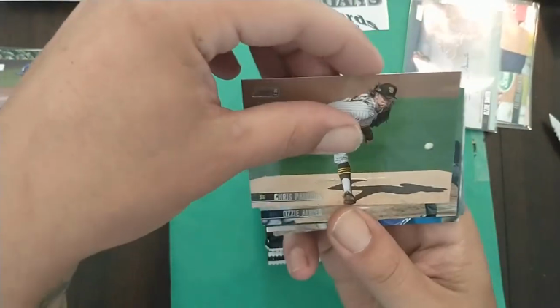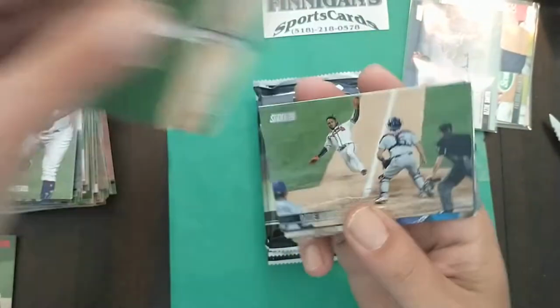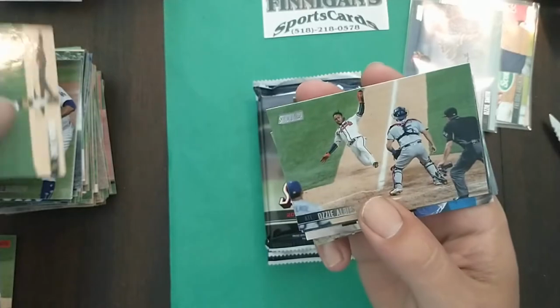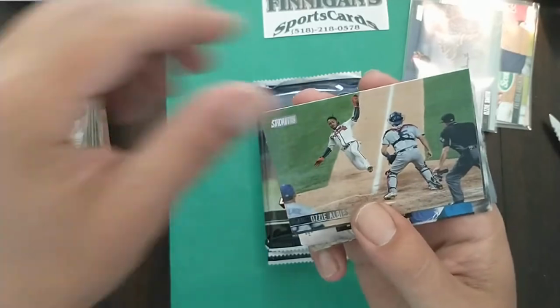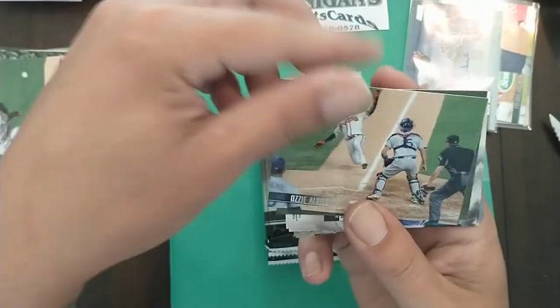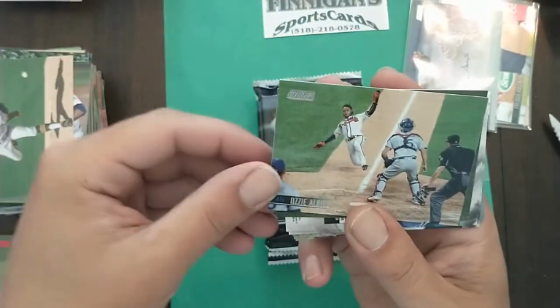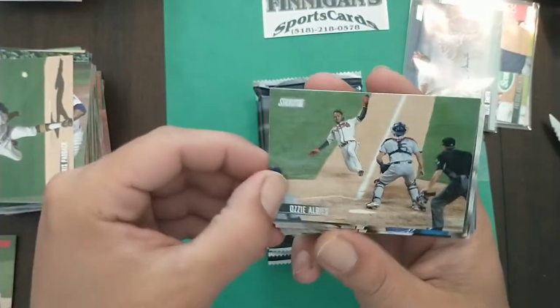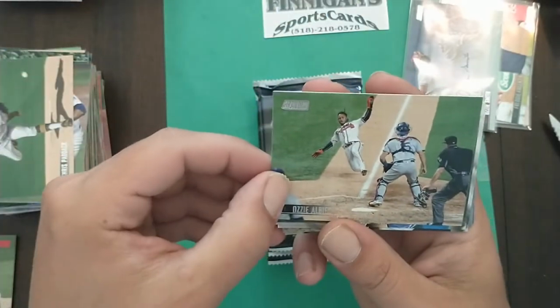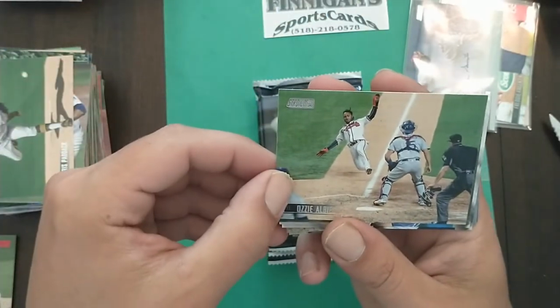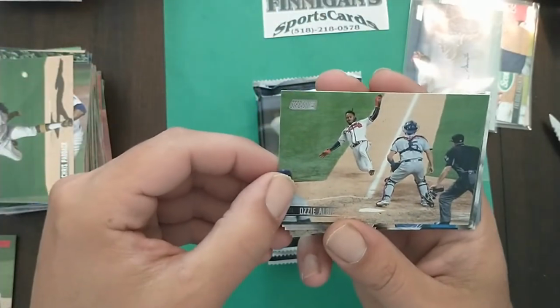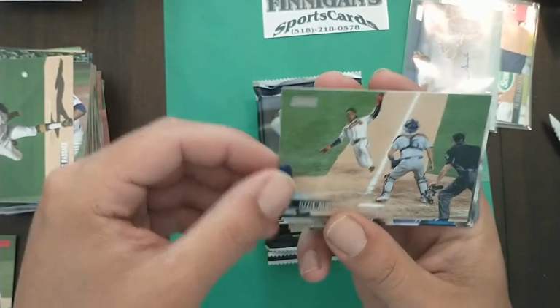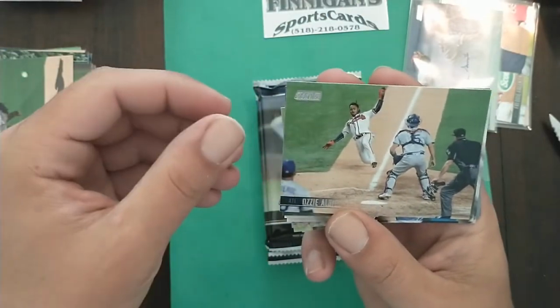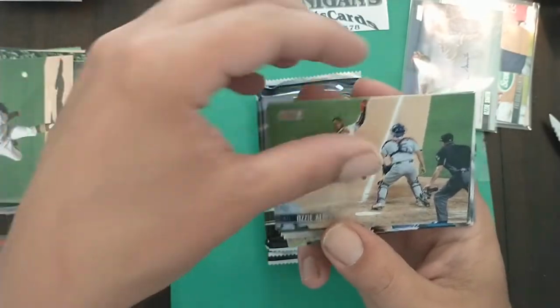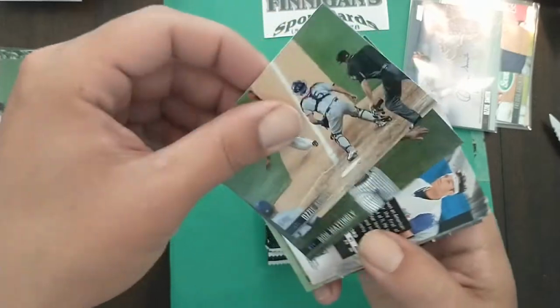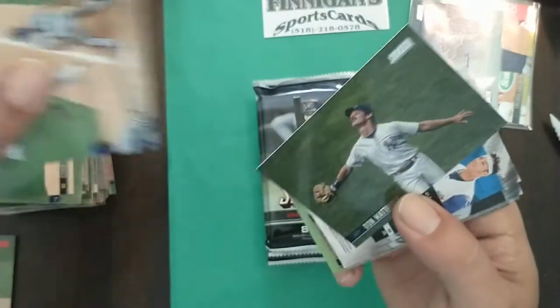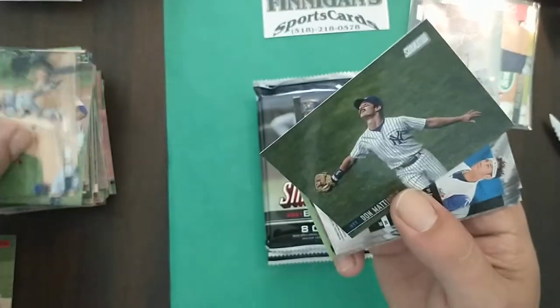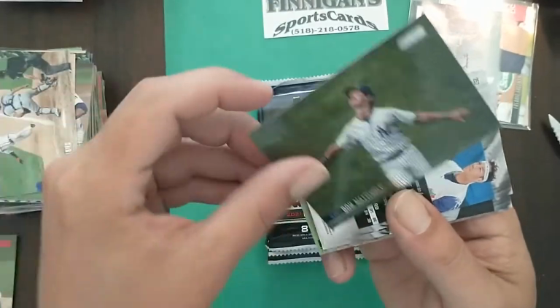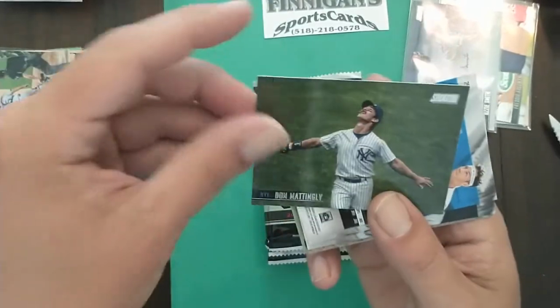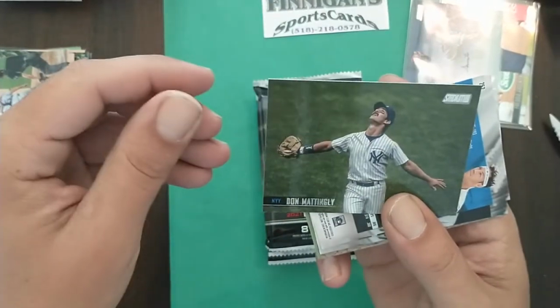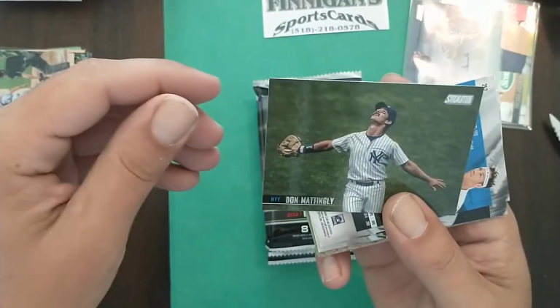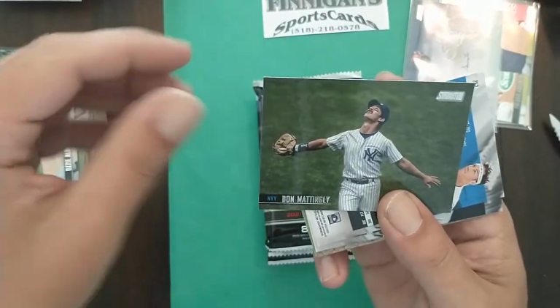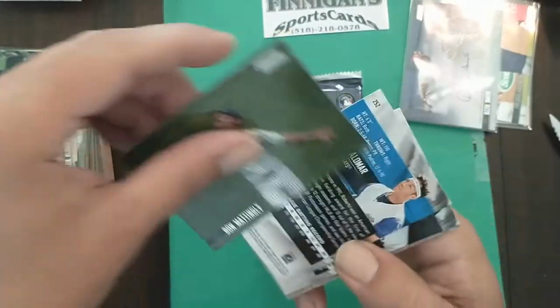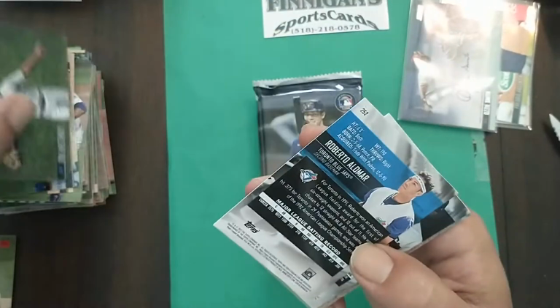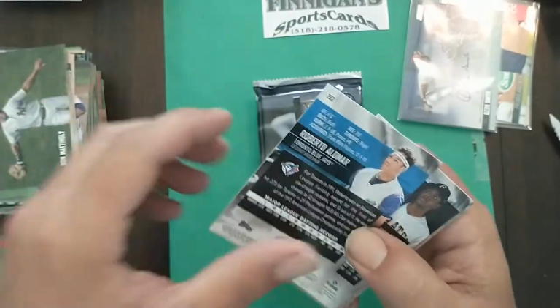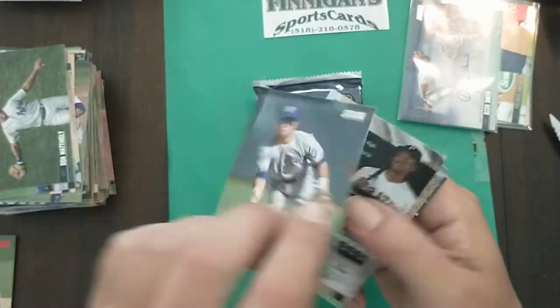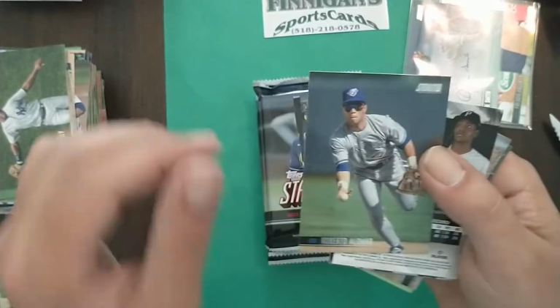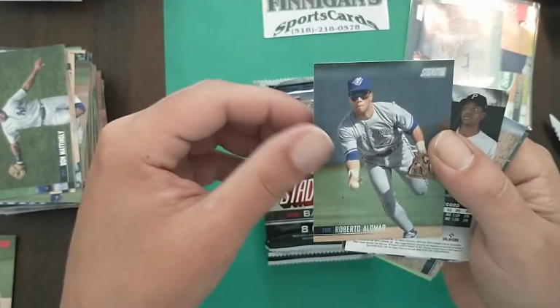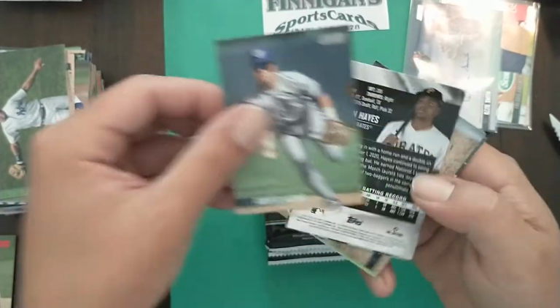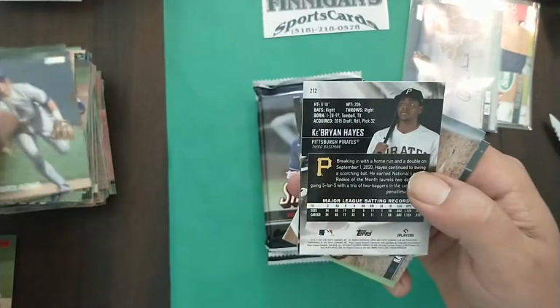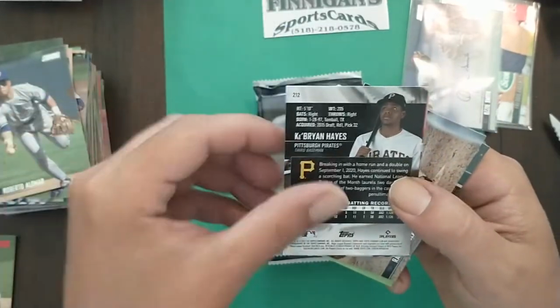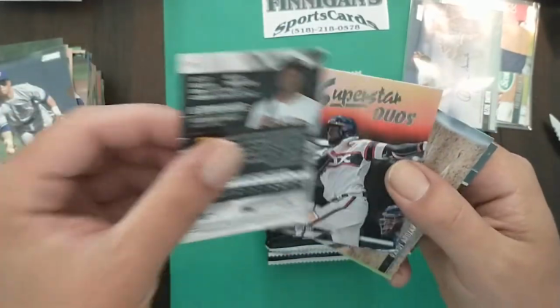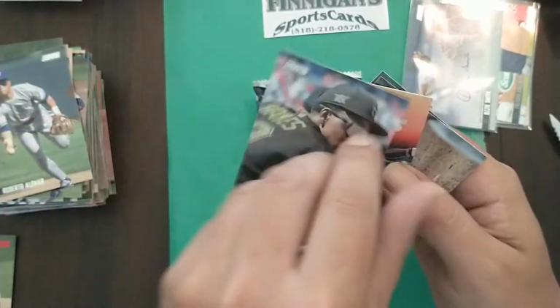Paddock. Albies — wow, look at that slide! Airborne slide Albies, very nice. Donnie Baseball calling everybody off there. Roberto Alomar Blue Jays. Ke'Bryan Hayes rookie card, it's a nice one — just chilling, waiting for his turn.